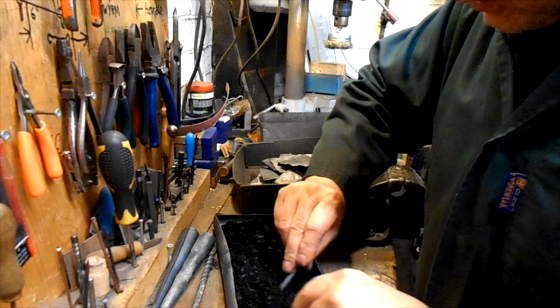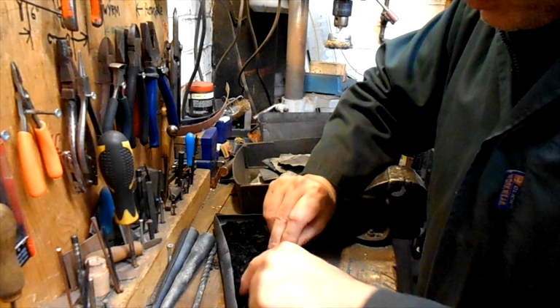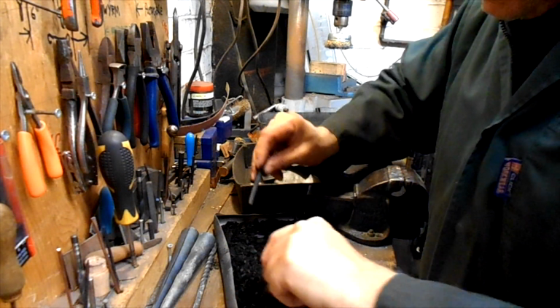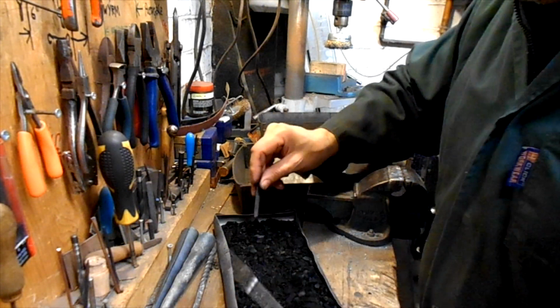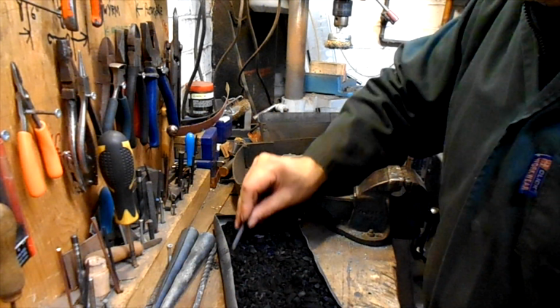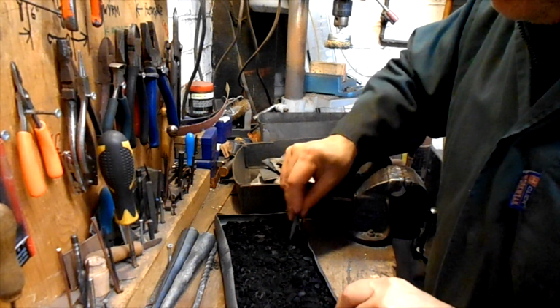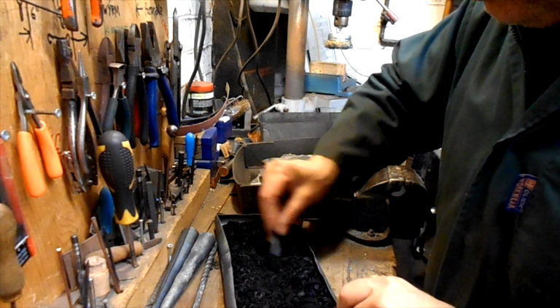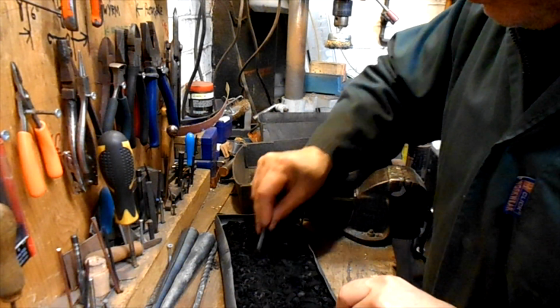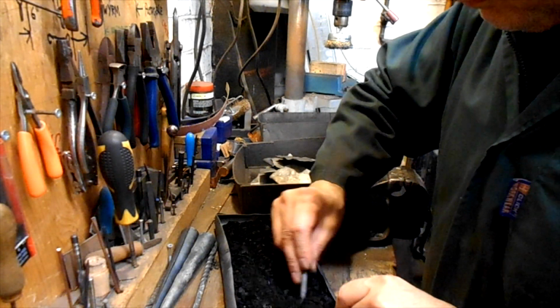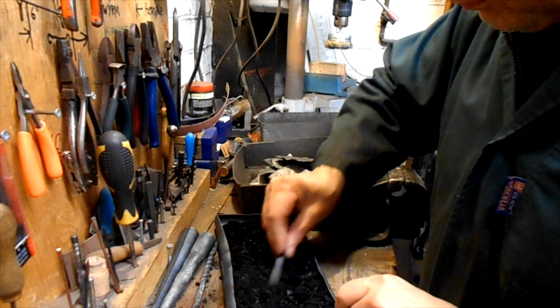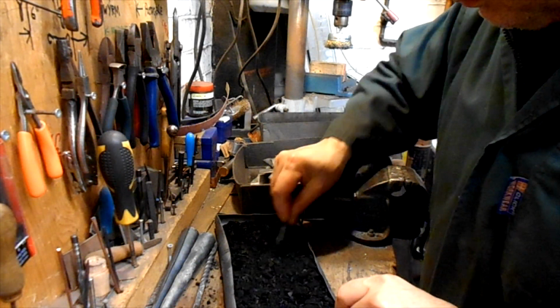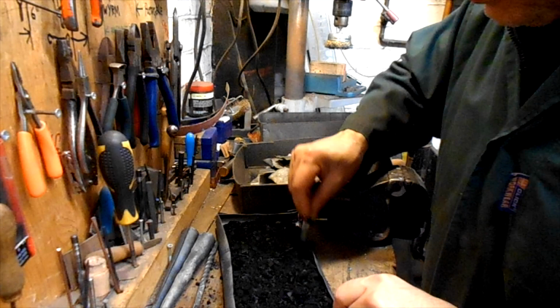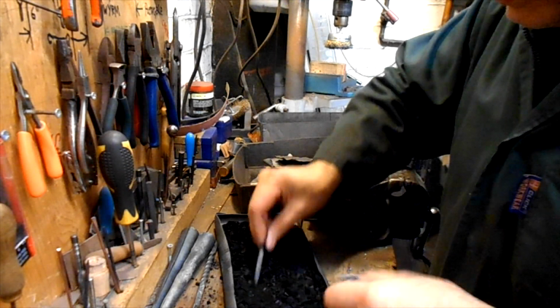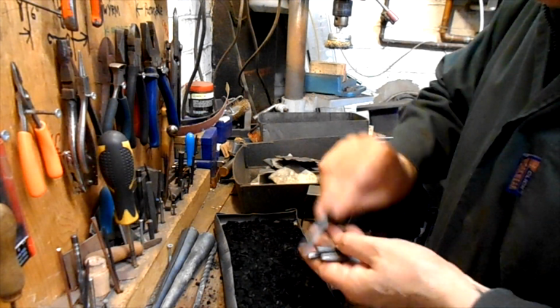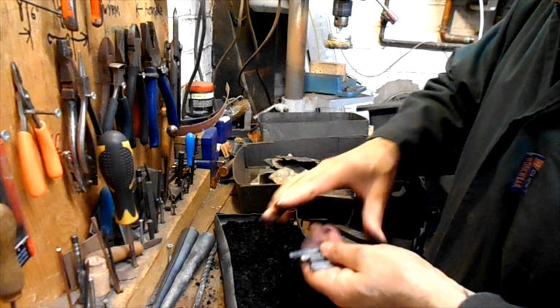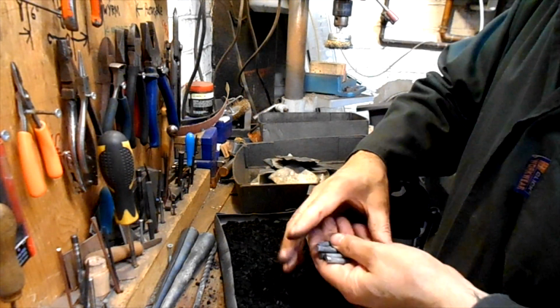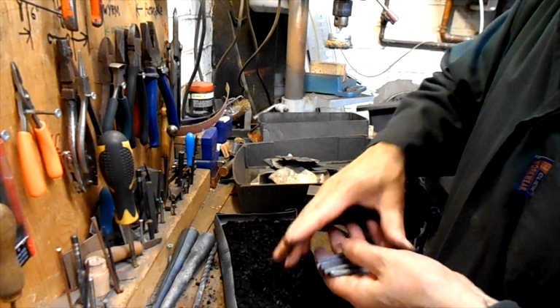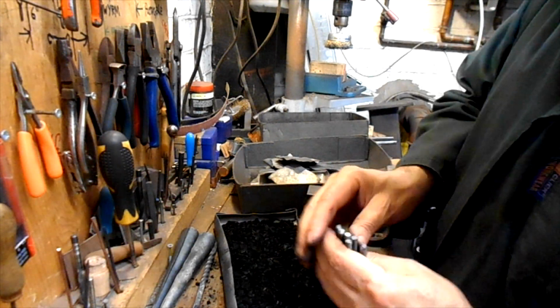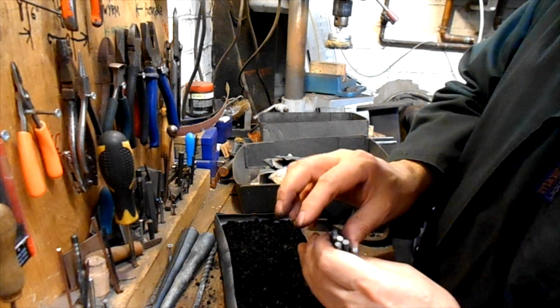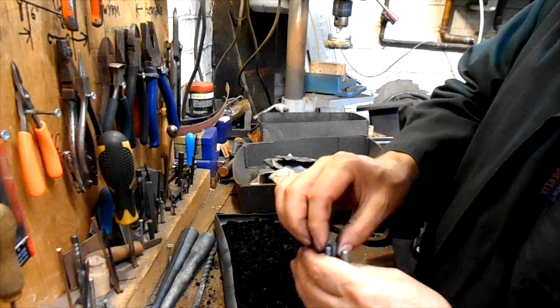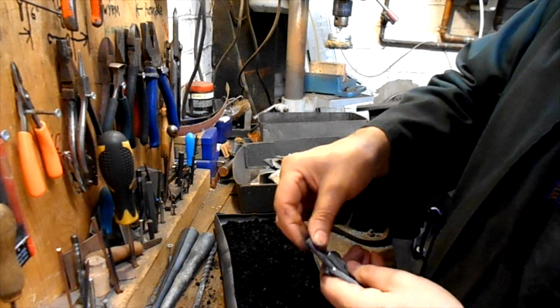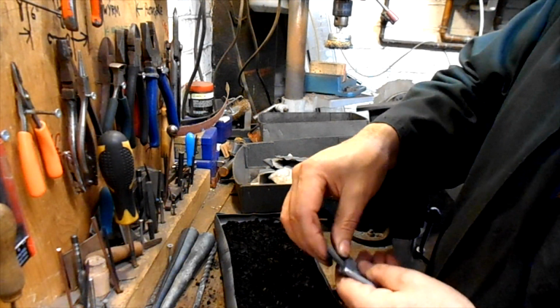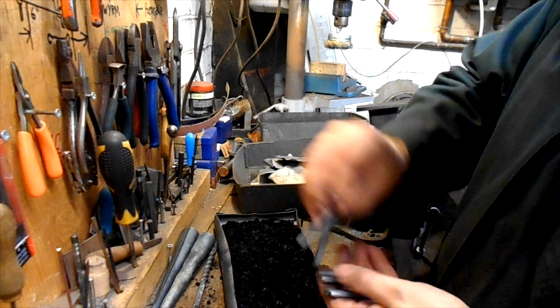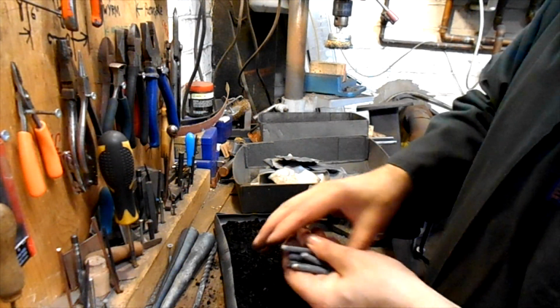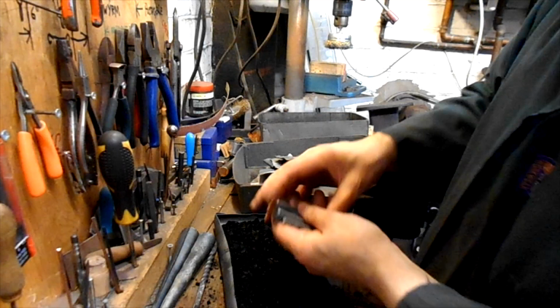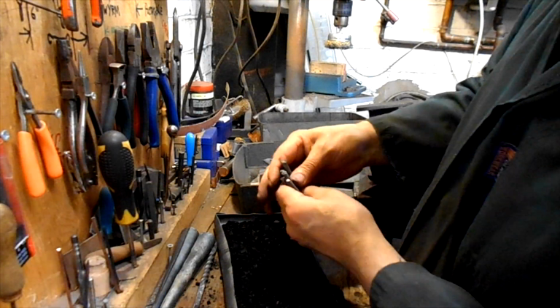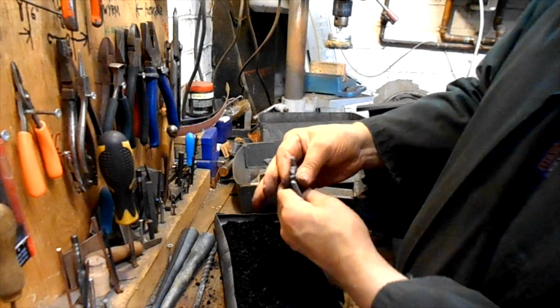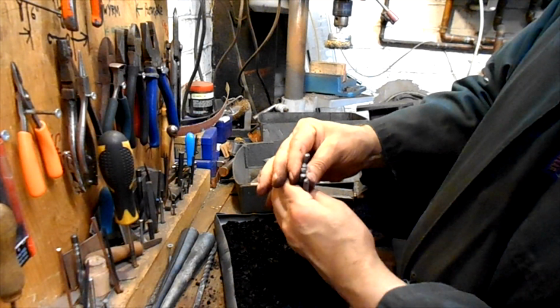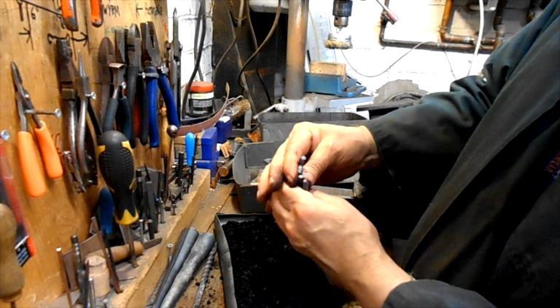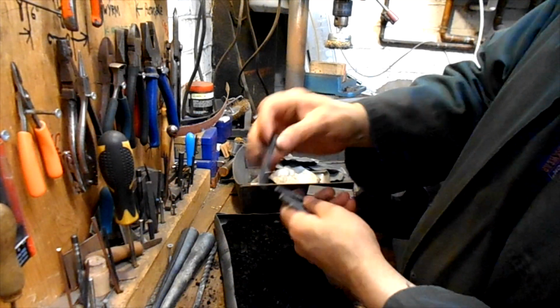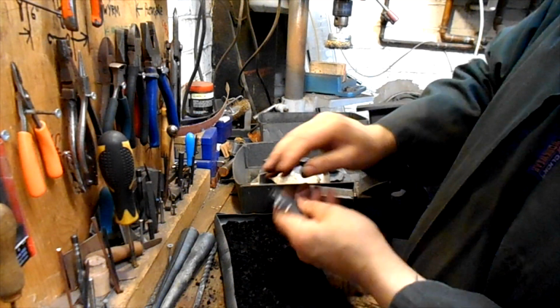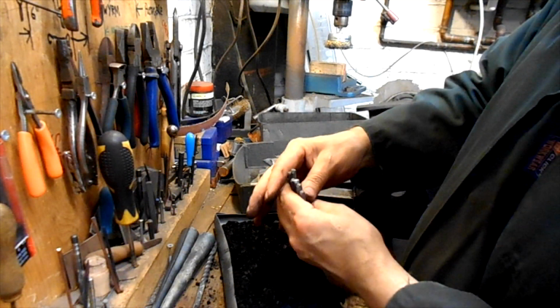Let's rest it out. There we are. Right, and they're ready for hardening. So we'll take them over and harden them up, ready for the final stage.